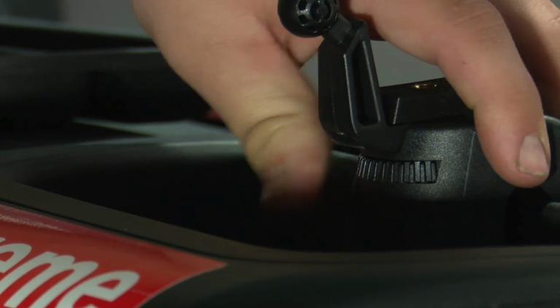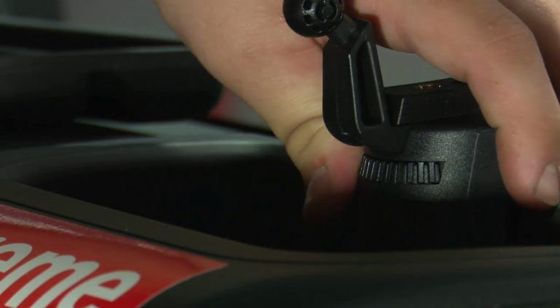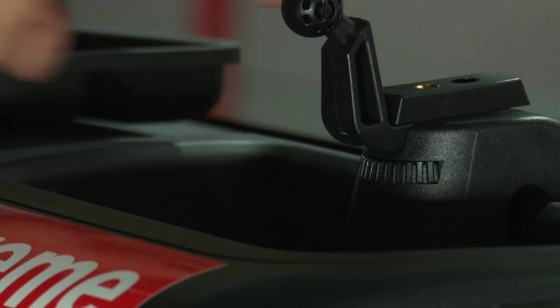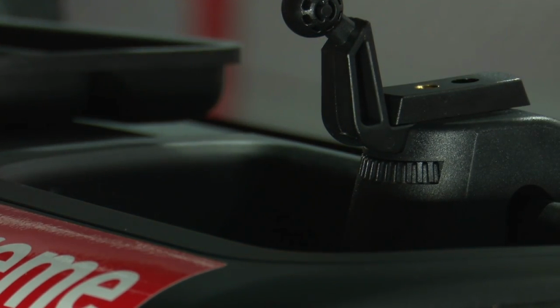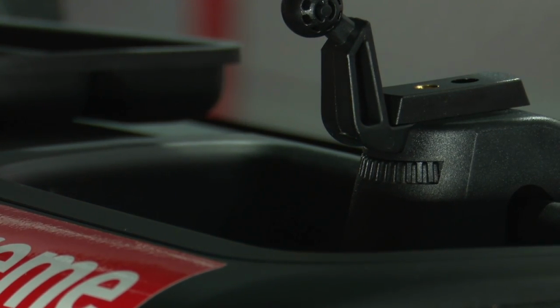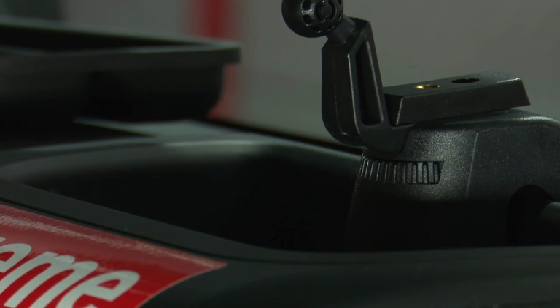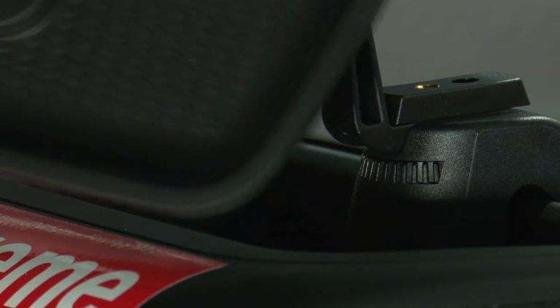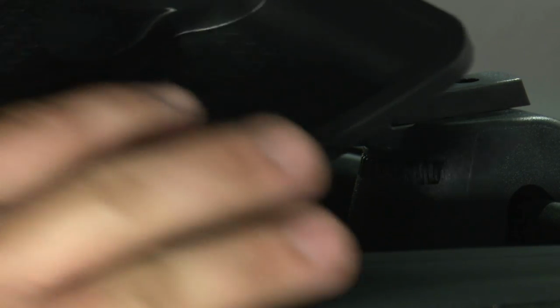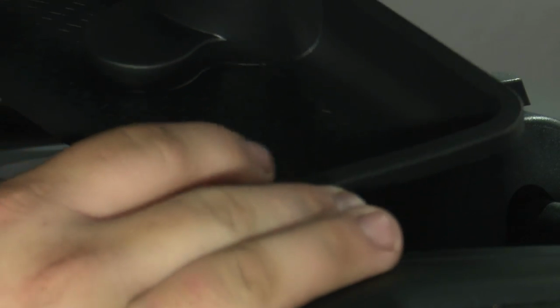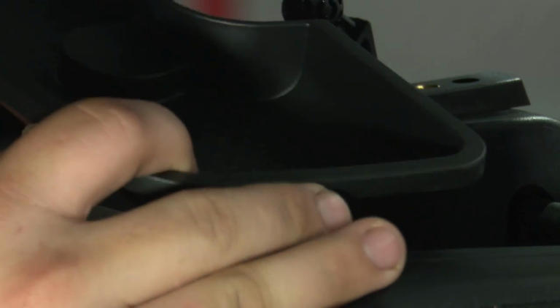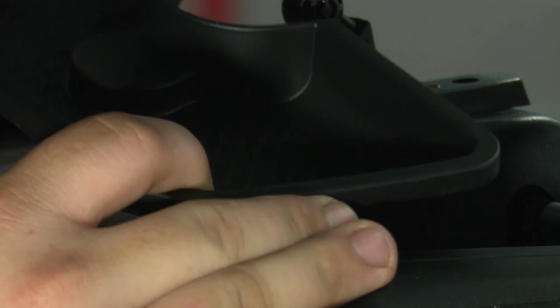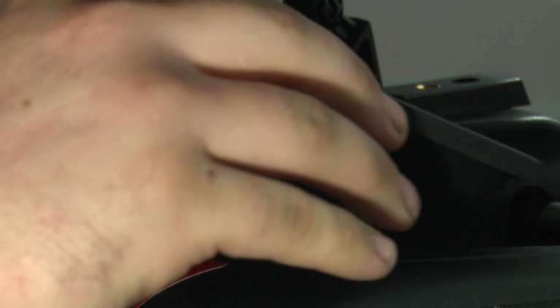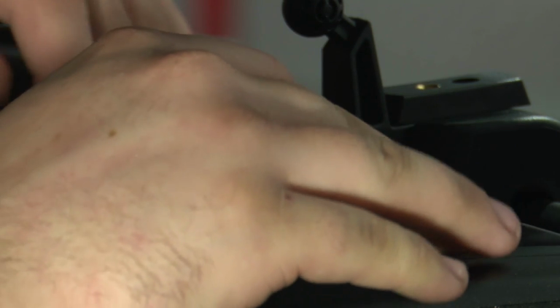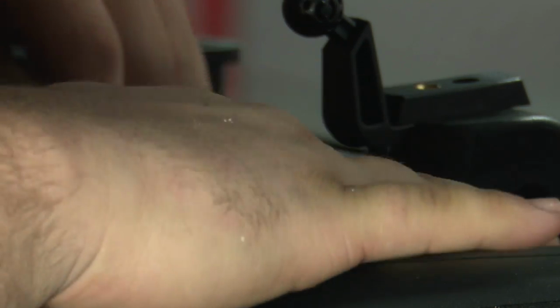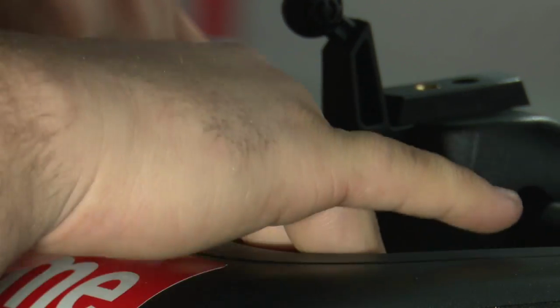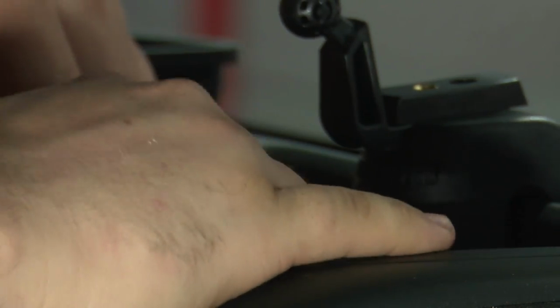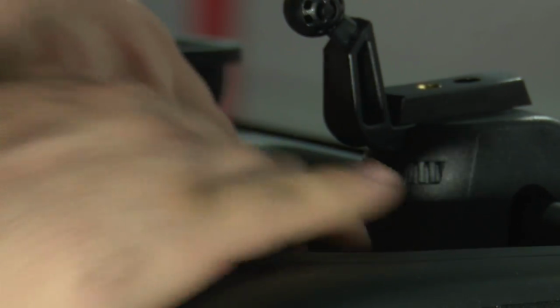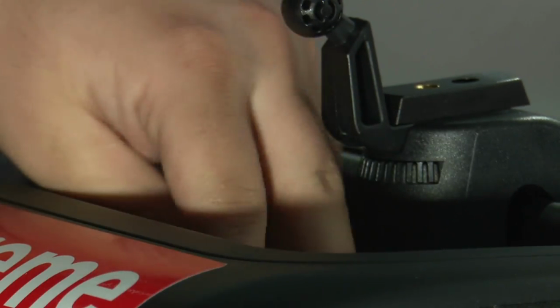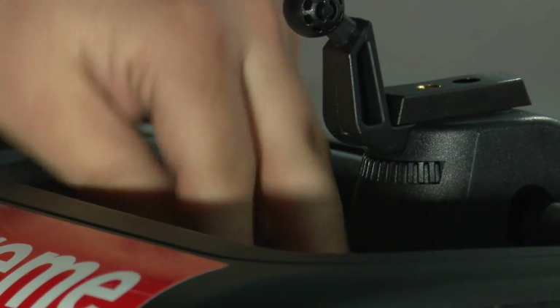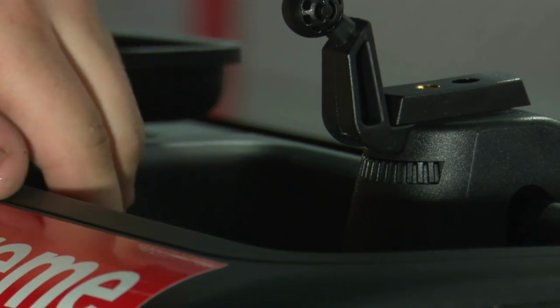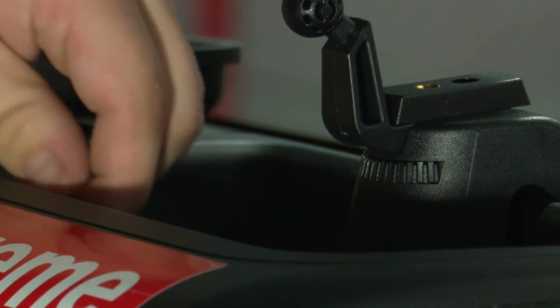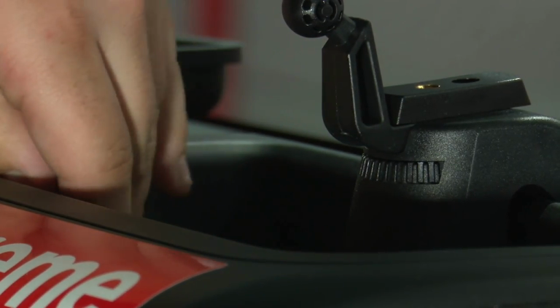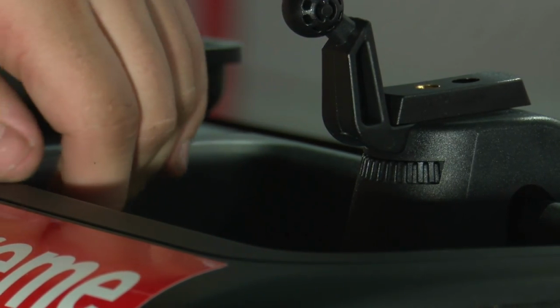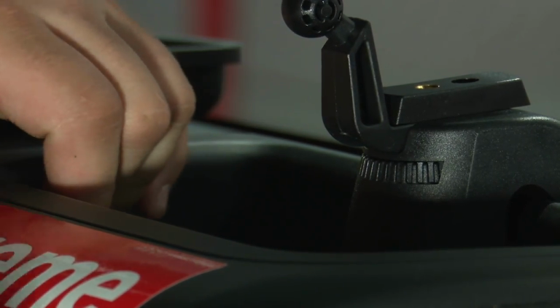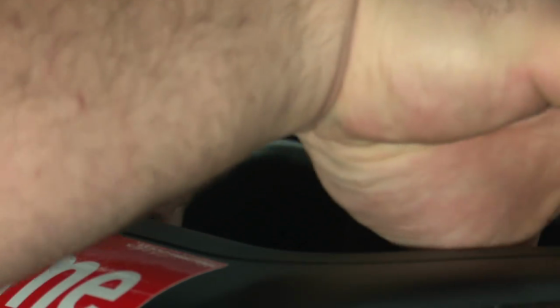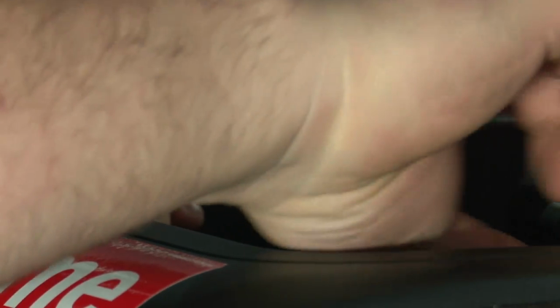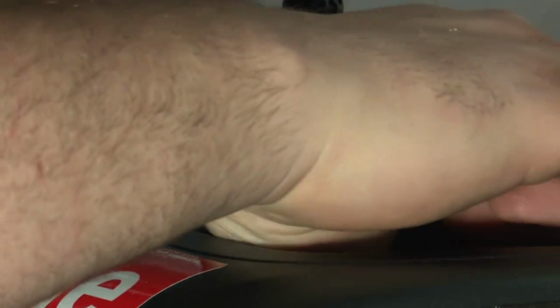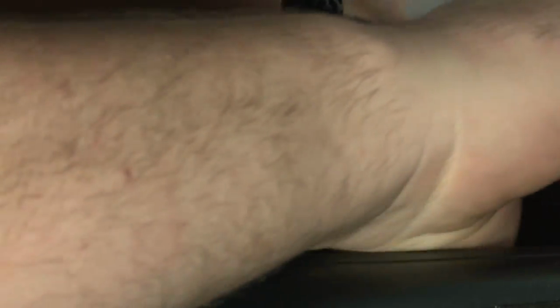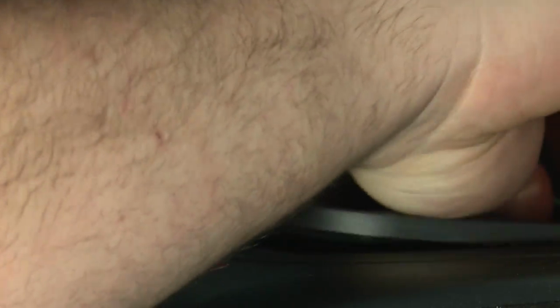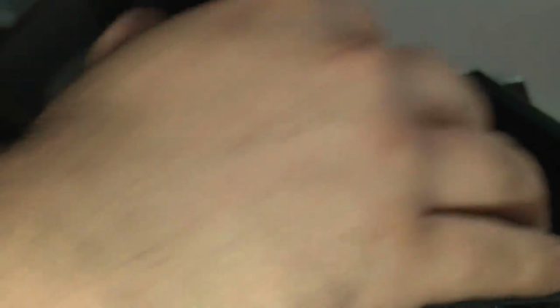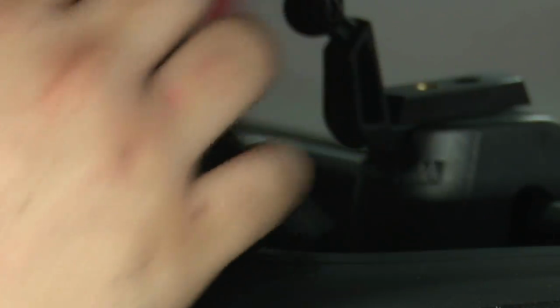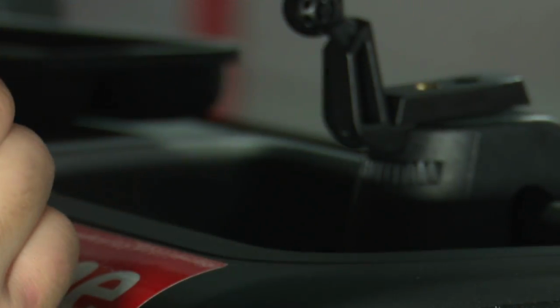Now it's nice and secure. You can now install the removable tray that comes with the kit. It easily goes into place, and then if you need to clean it or remove your item, just simply pull it out.